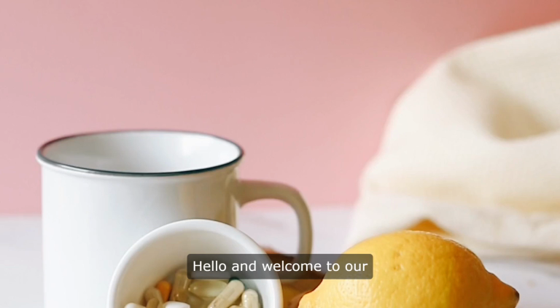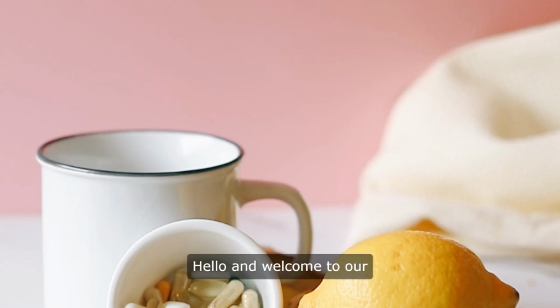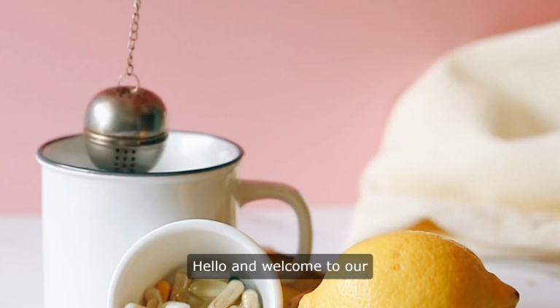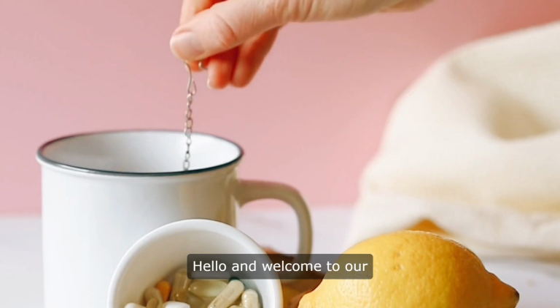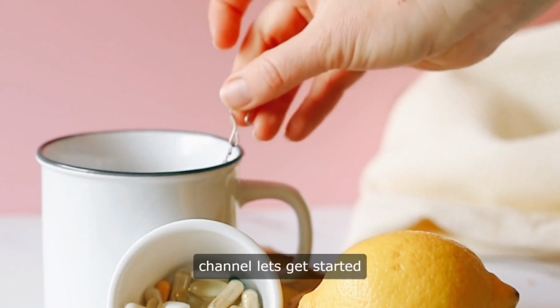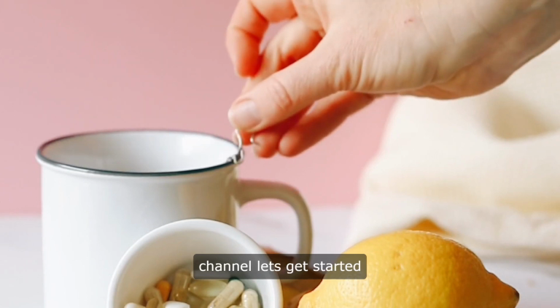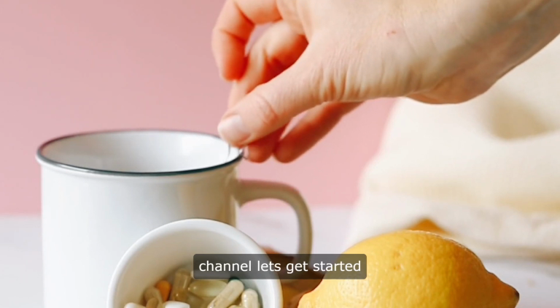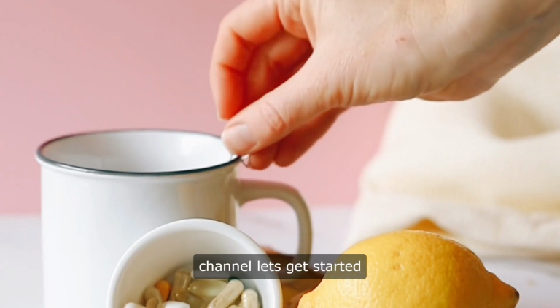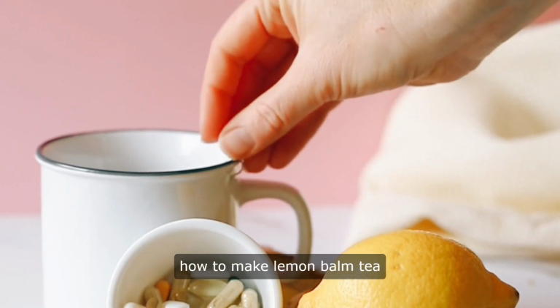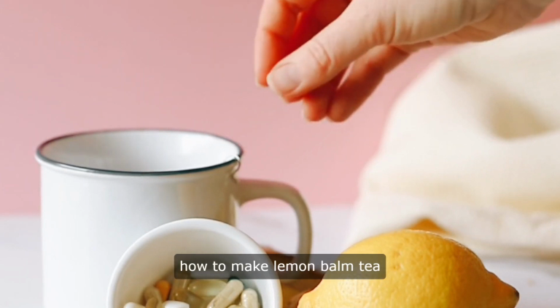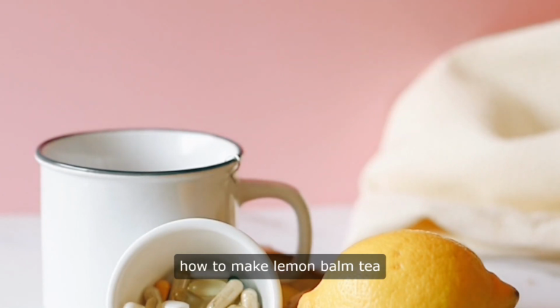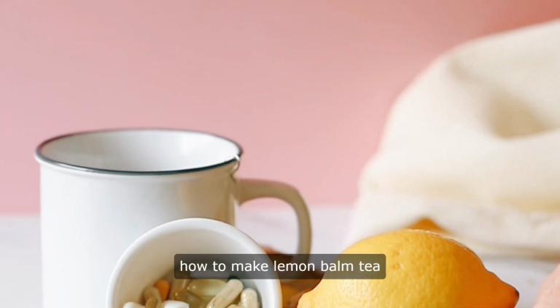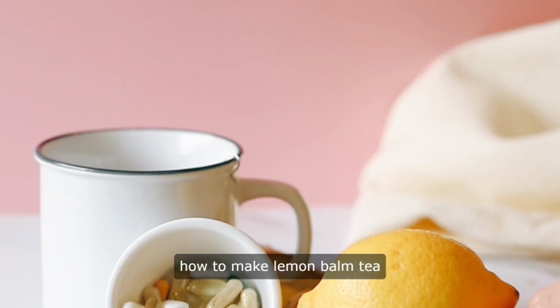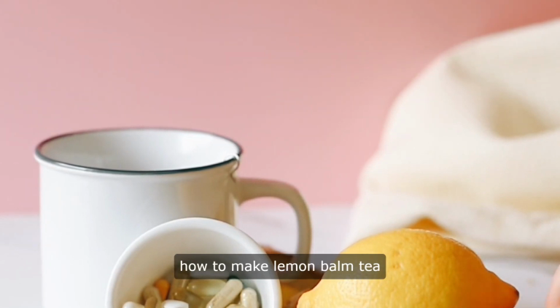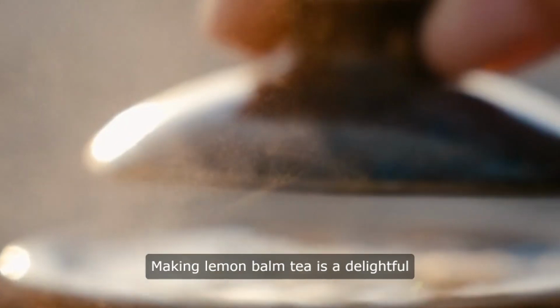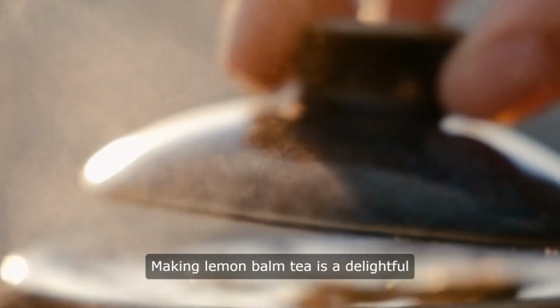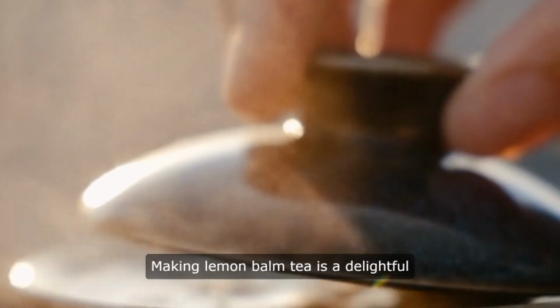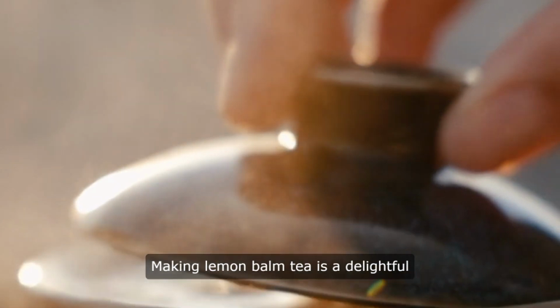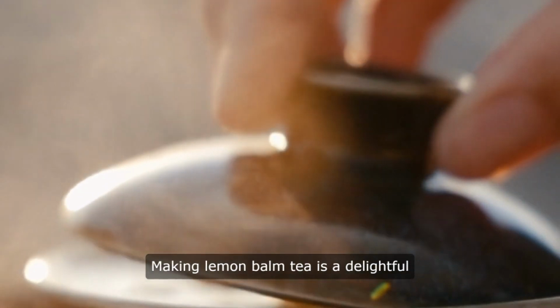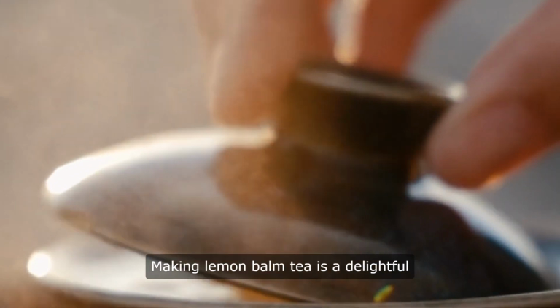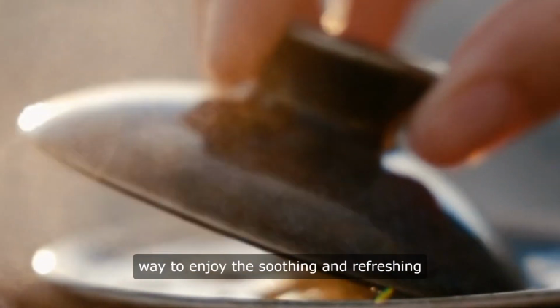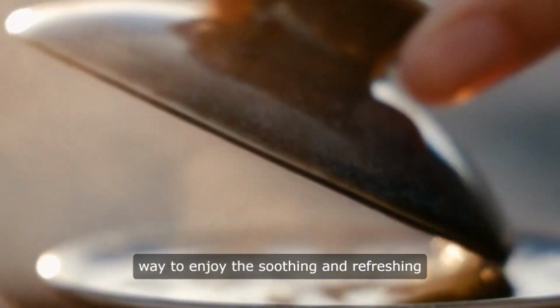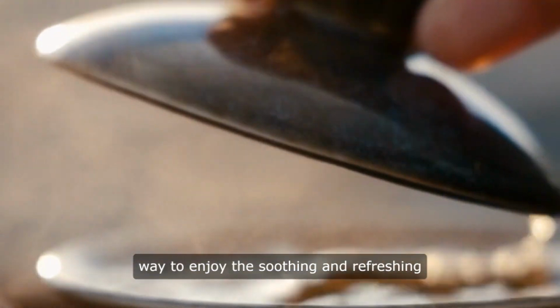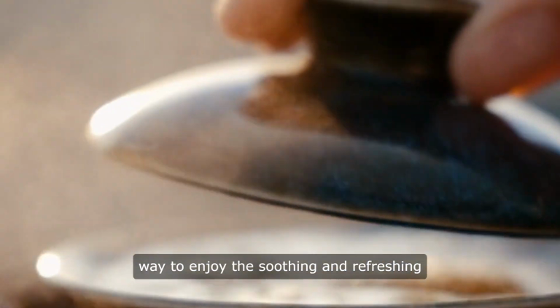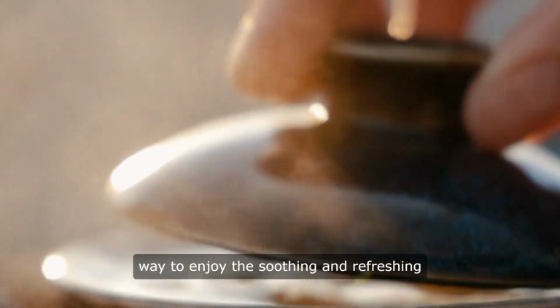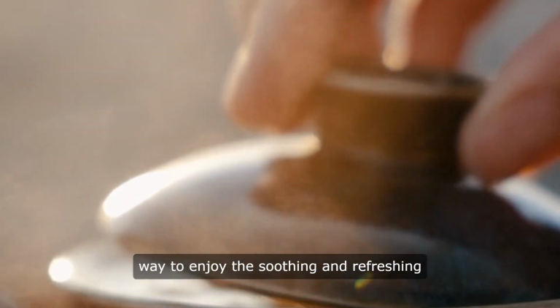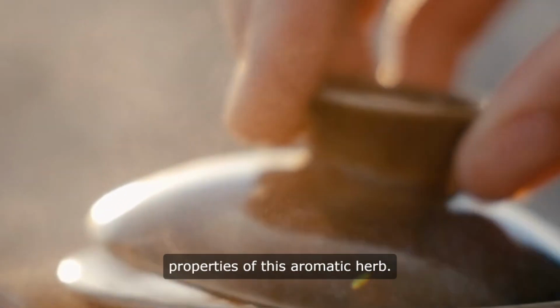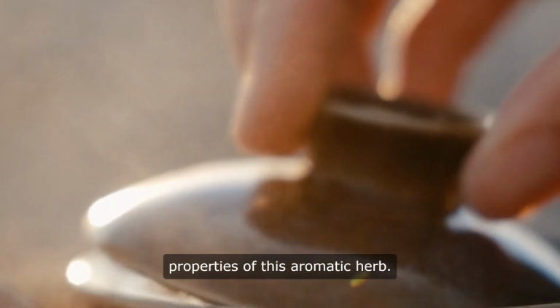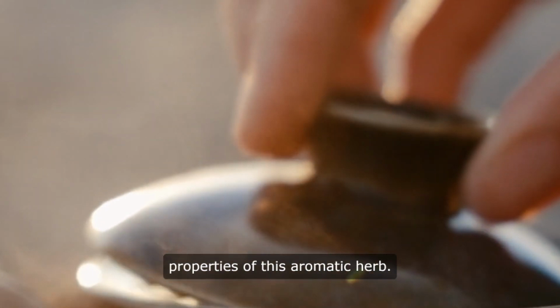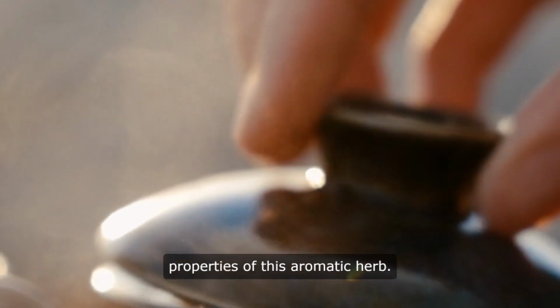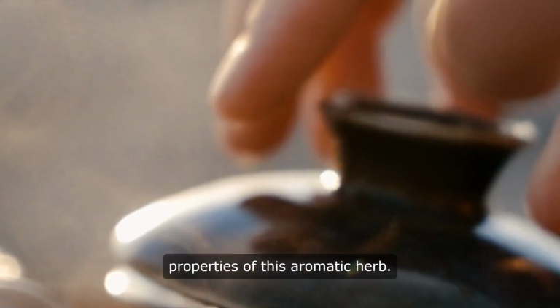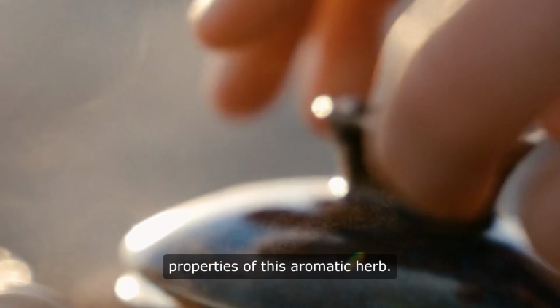Hello and welcome to our channel. Let's get started. How to make lemon balm tea. Making lemon balm tea is a delightful way to enjoy the soothing and refreshing properties of this aromatic herb.